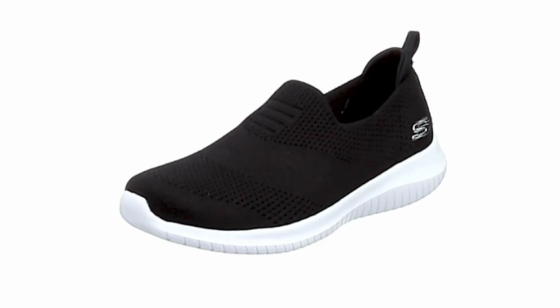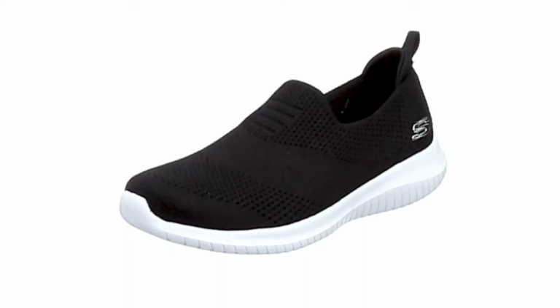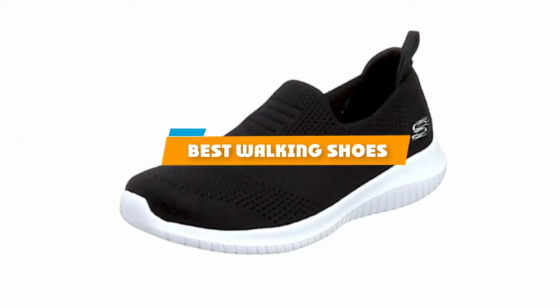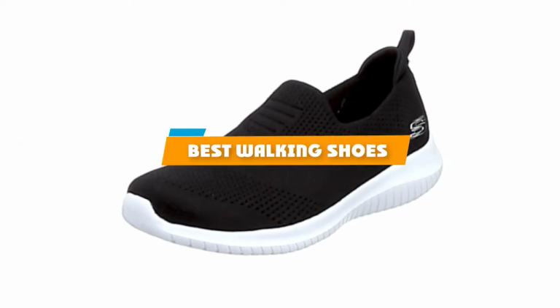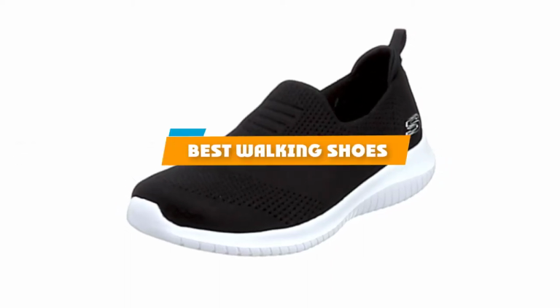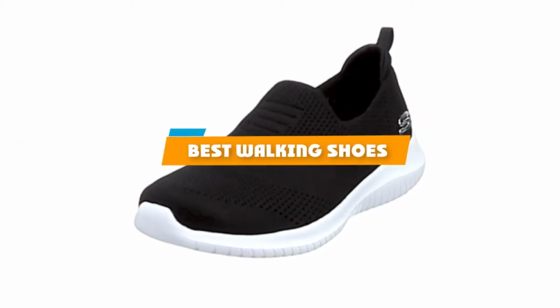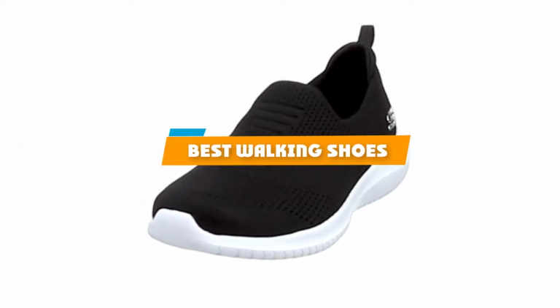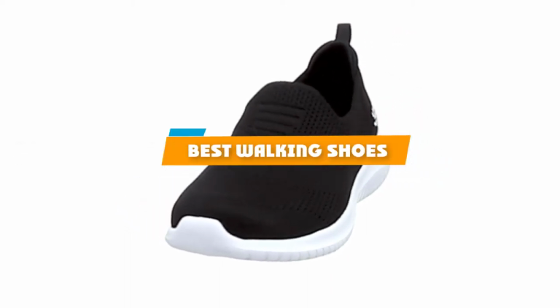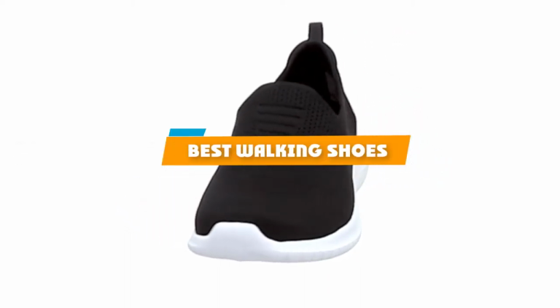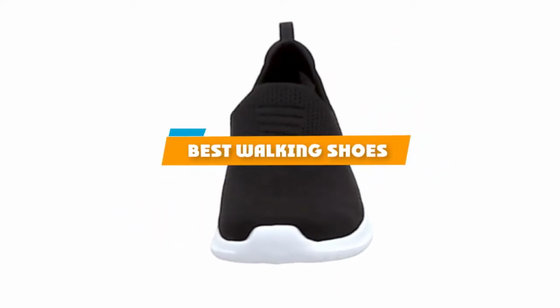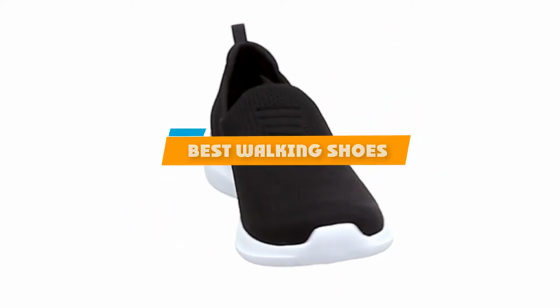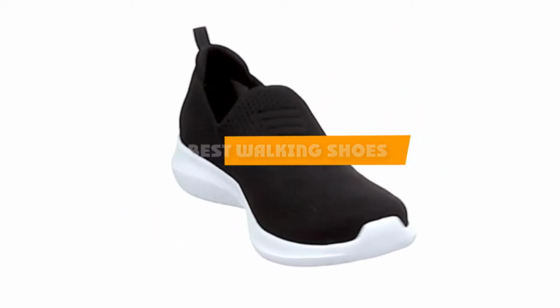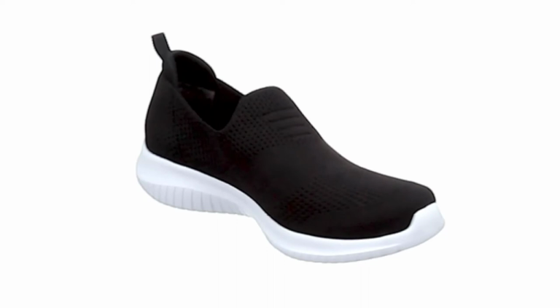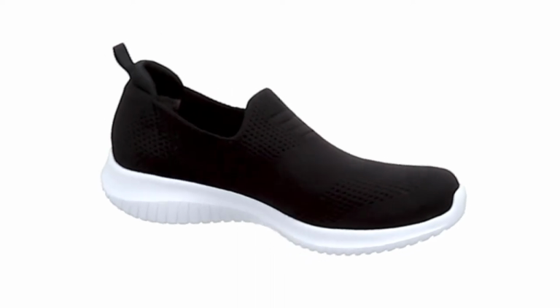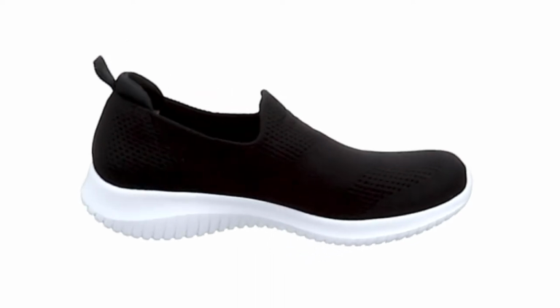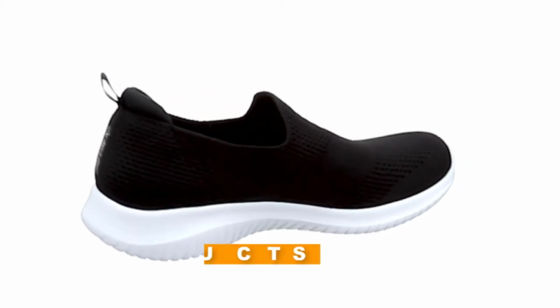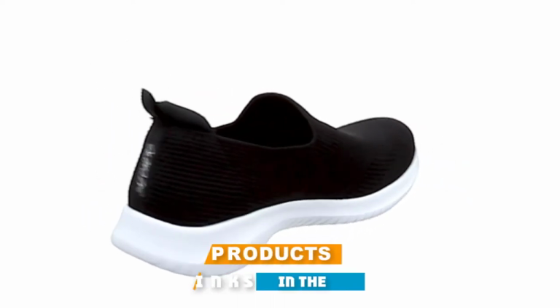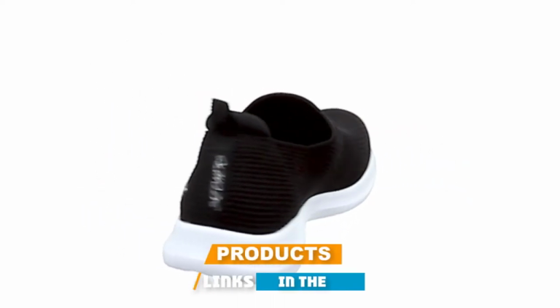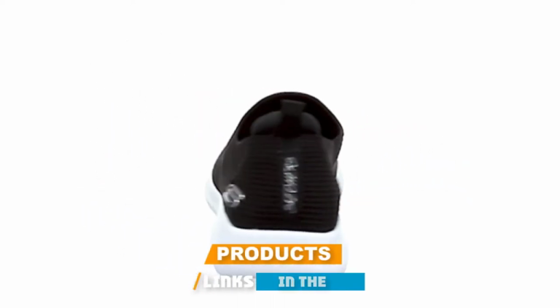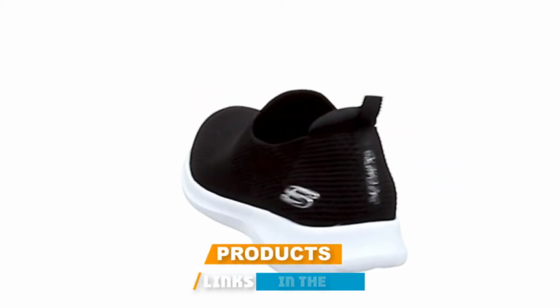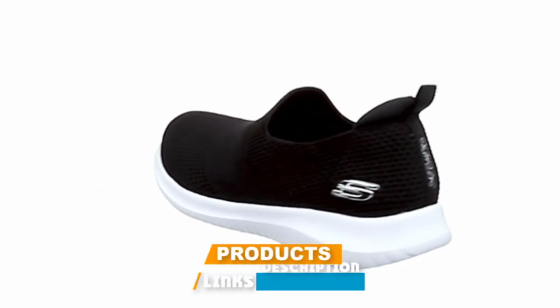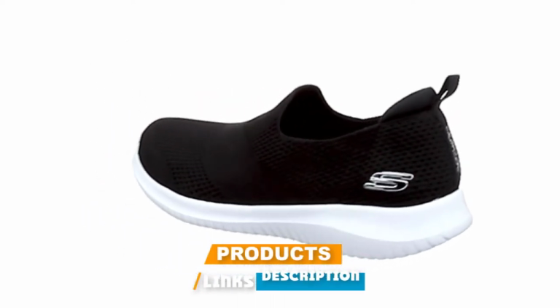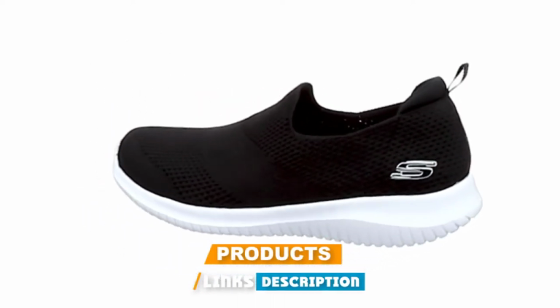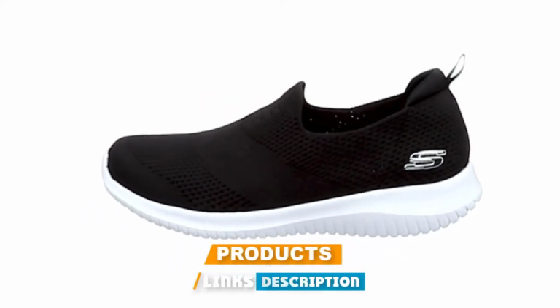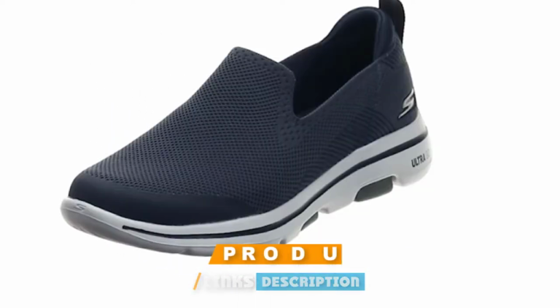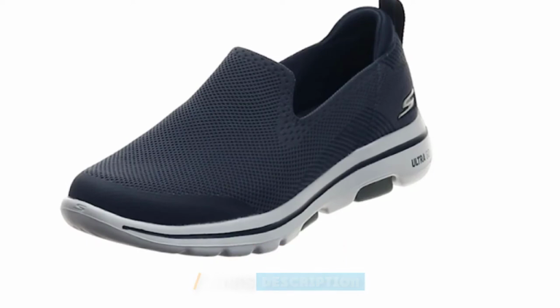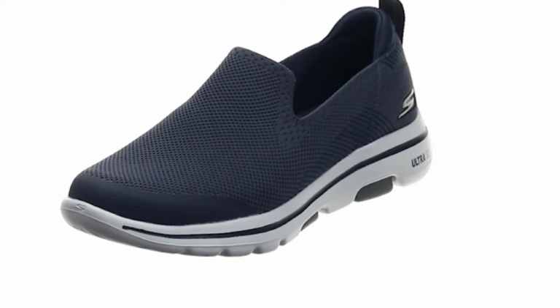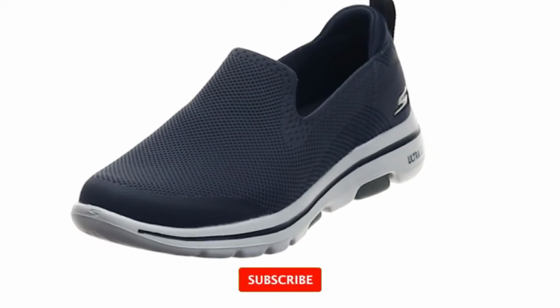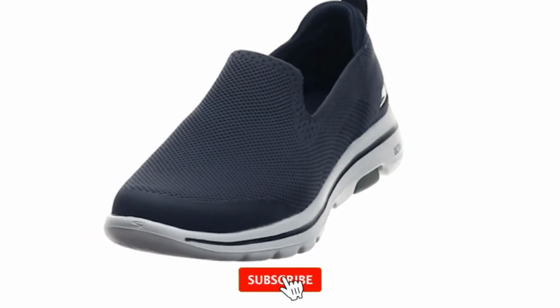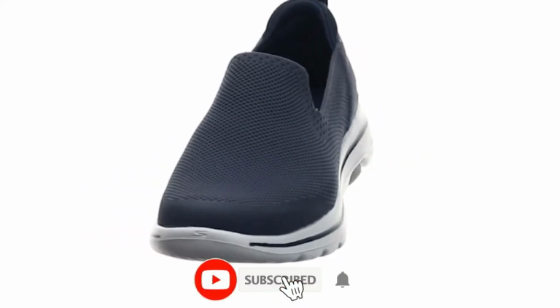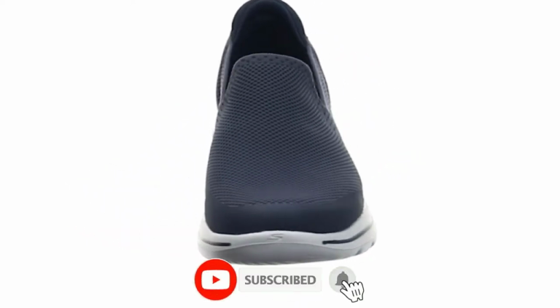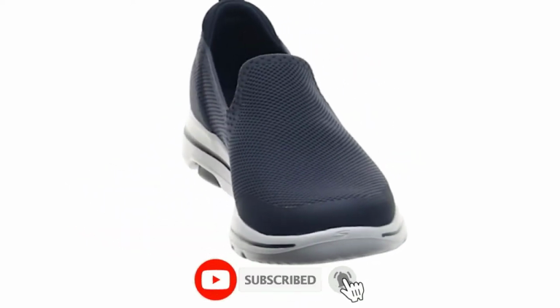If you're looking for the best walking shoes, here's a list you must see. We made this list based on our personal preference and sorted it based on their features, prices, quality, durability, and reputation of the manufacturers and customer feedback.